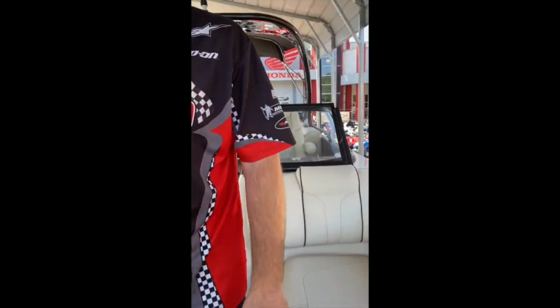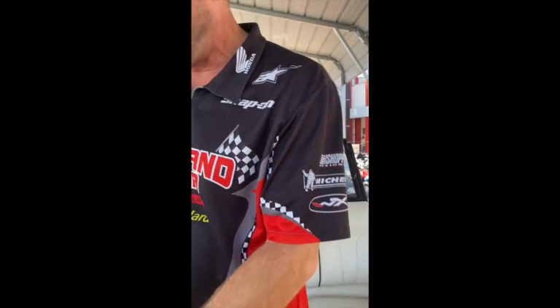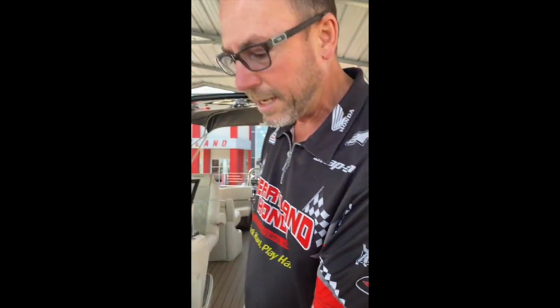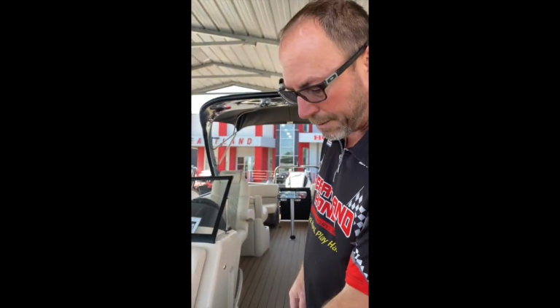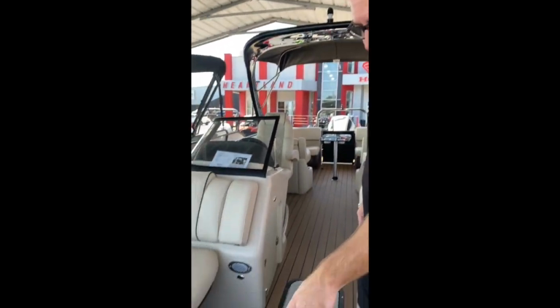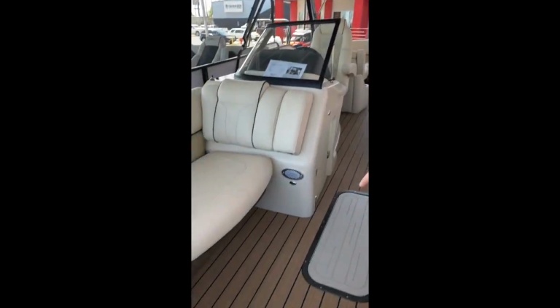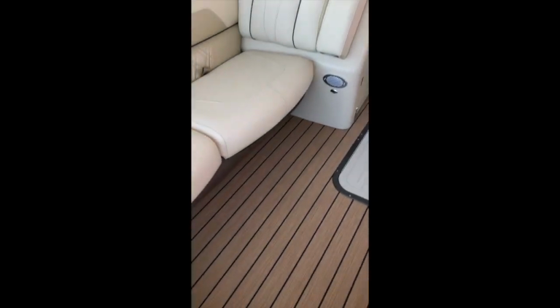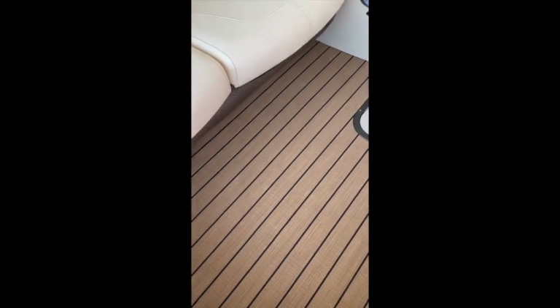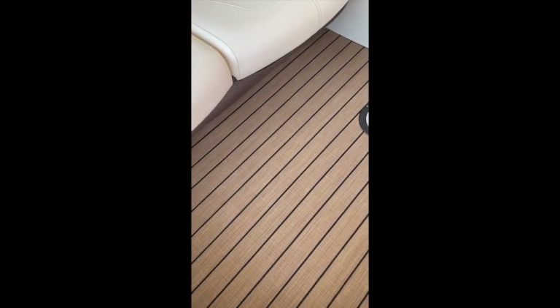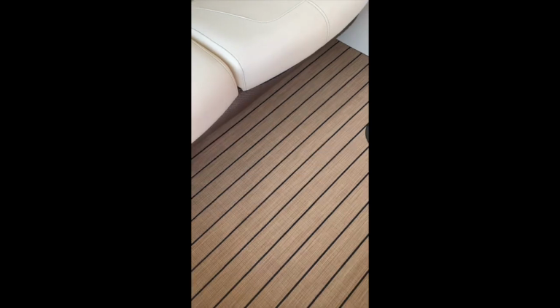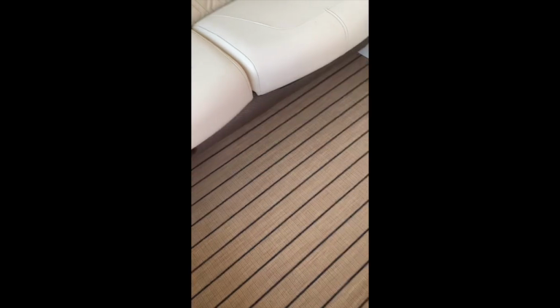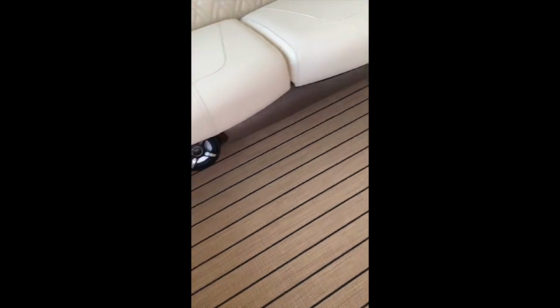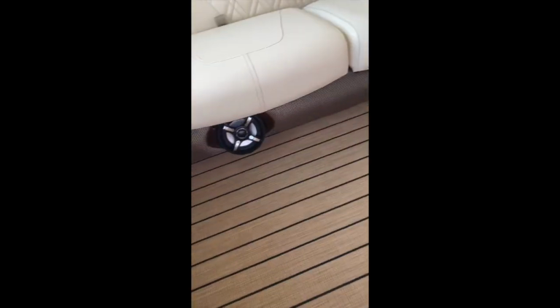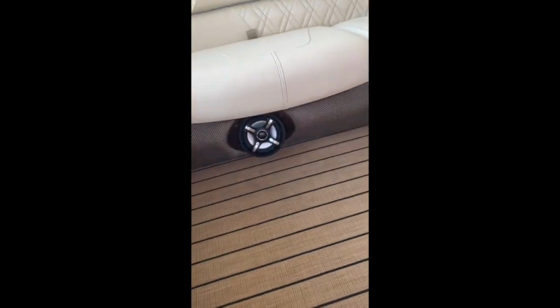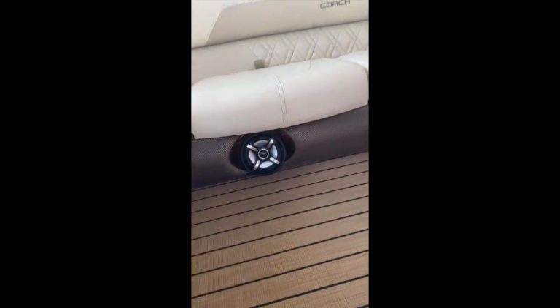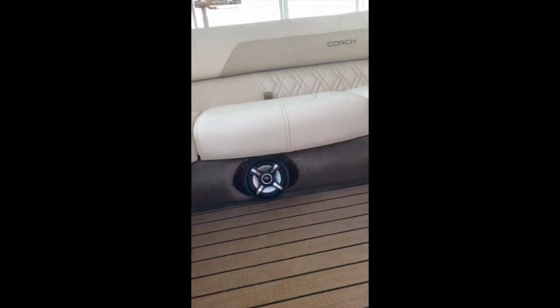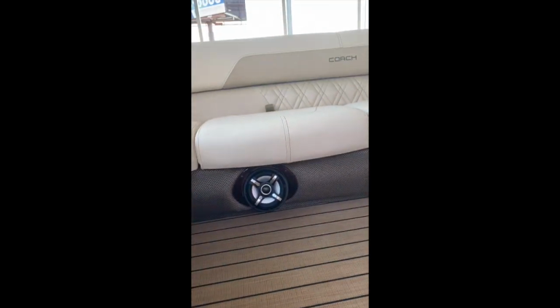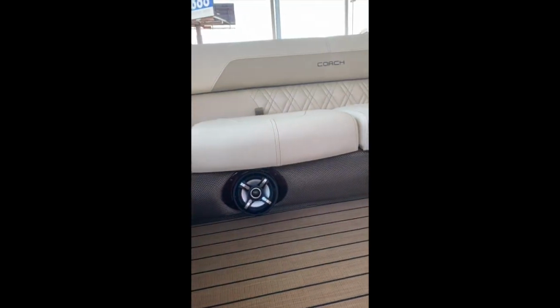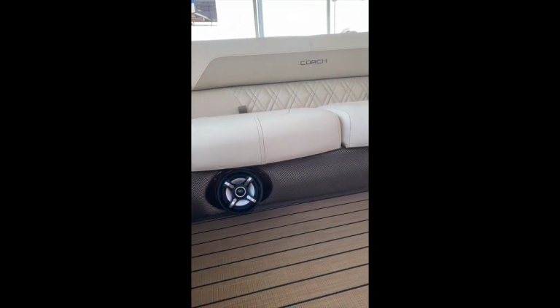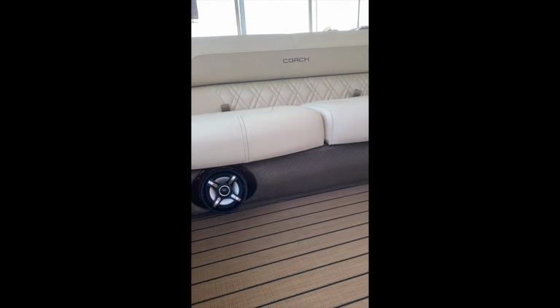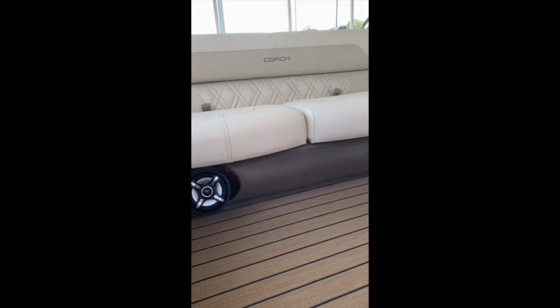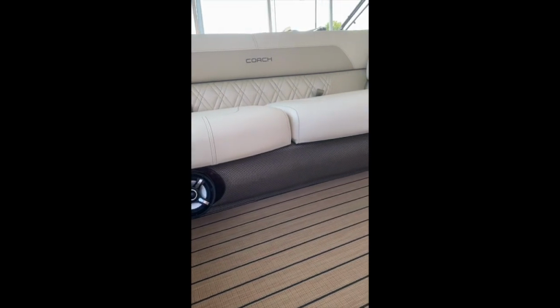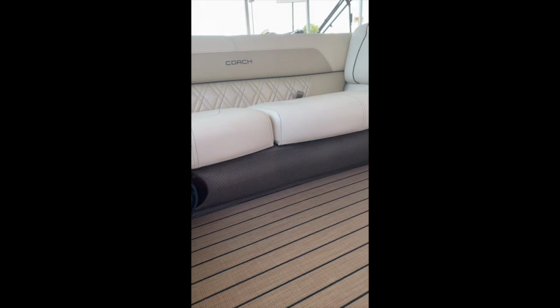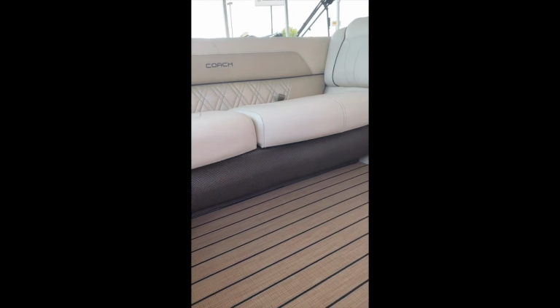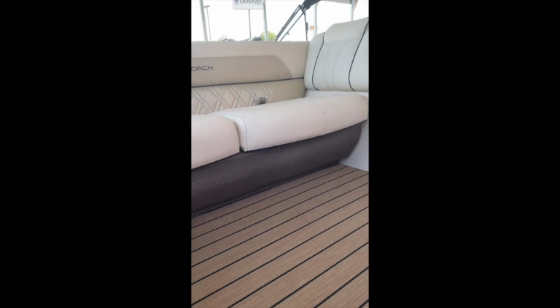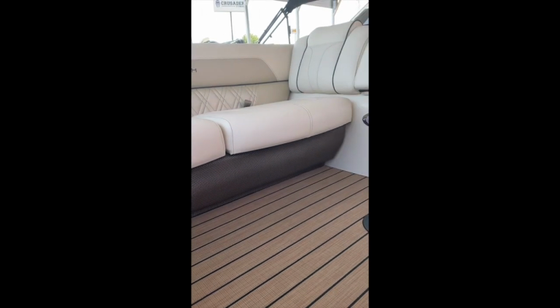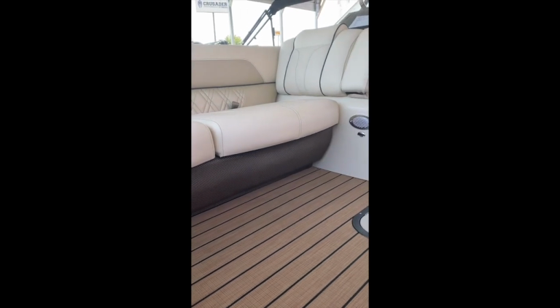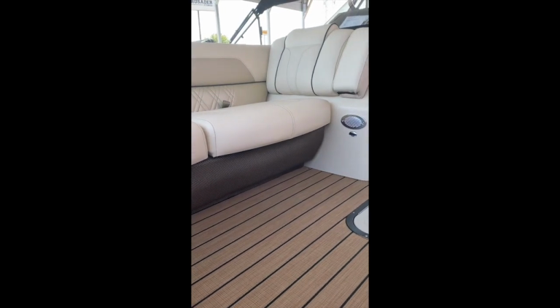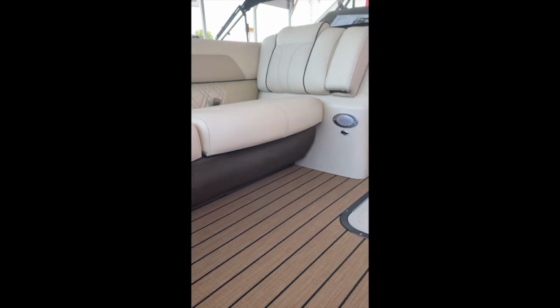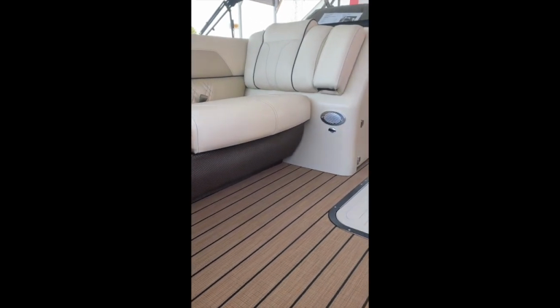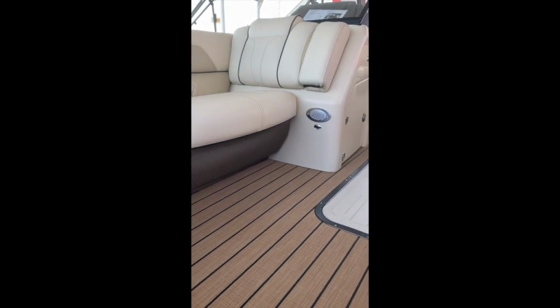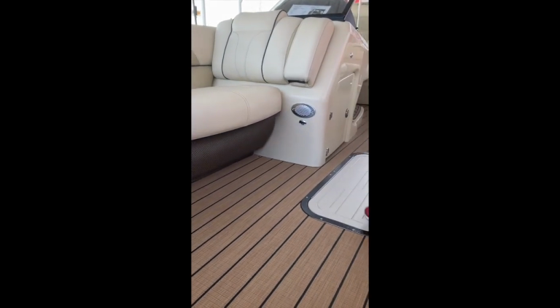This also has the upgraded teak flooring on here. It looks really, really good. This flooring is super nice, durable, and spill-proof. You can spill stuff on it and it wipes right off — no issues.